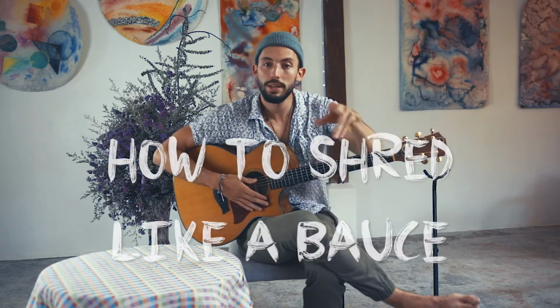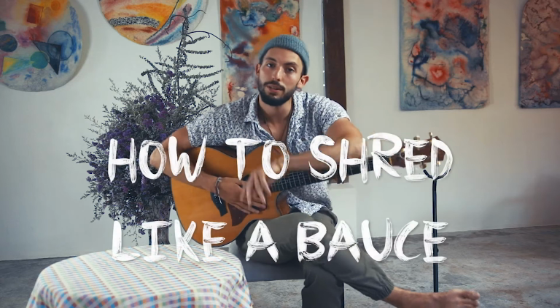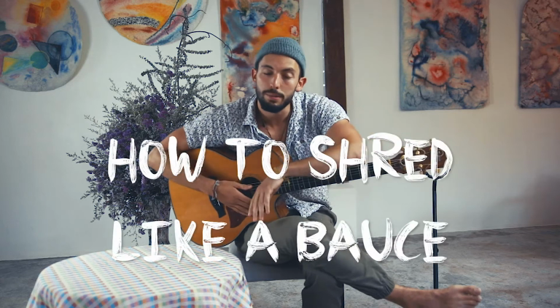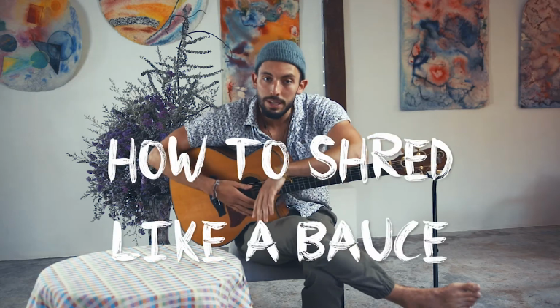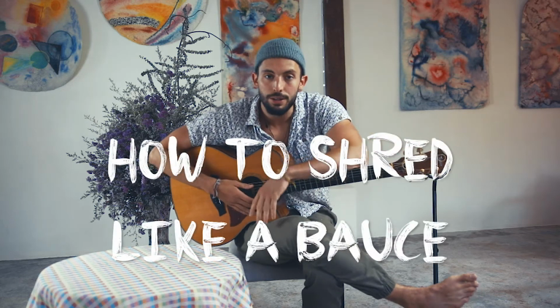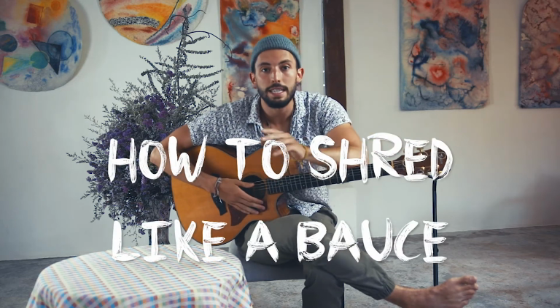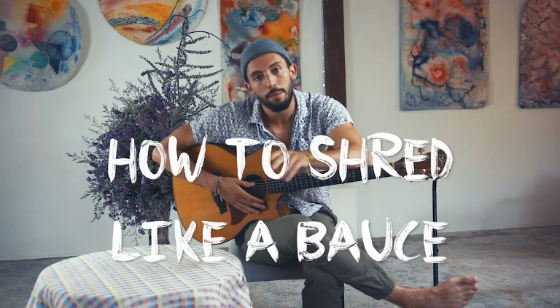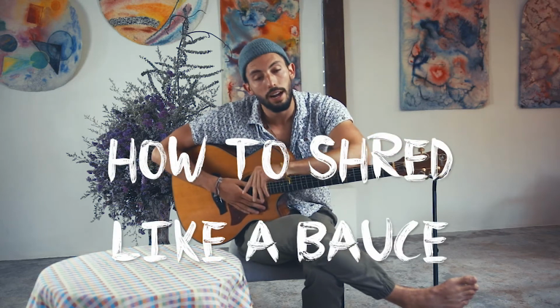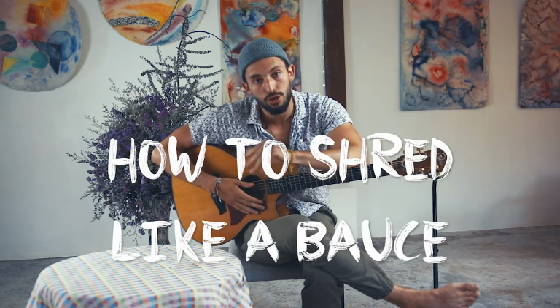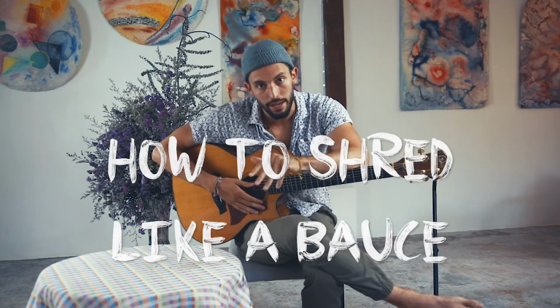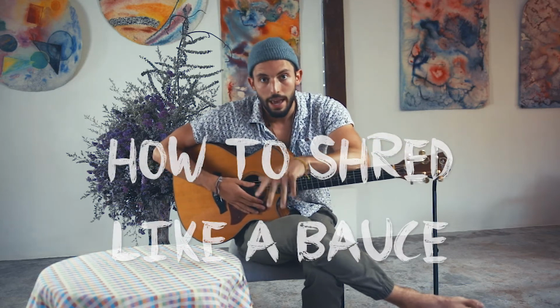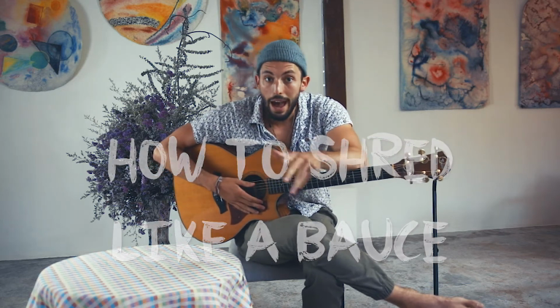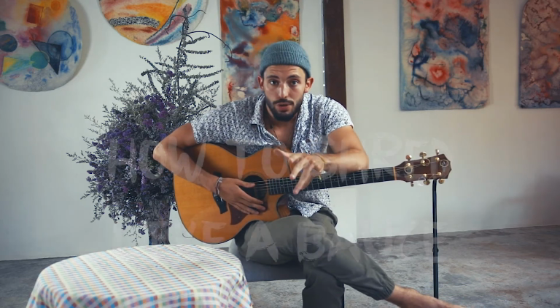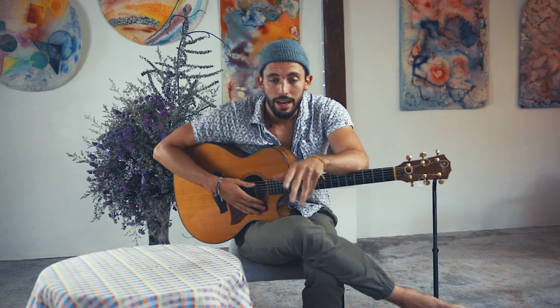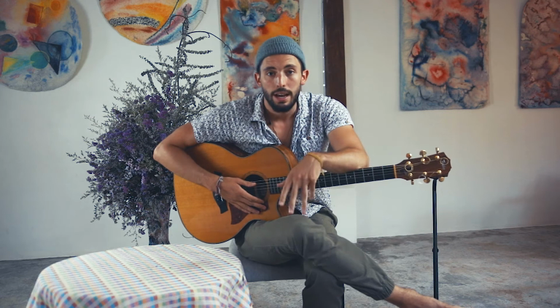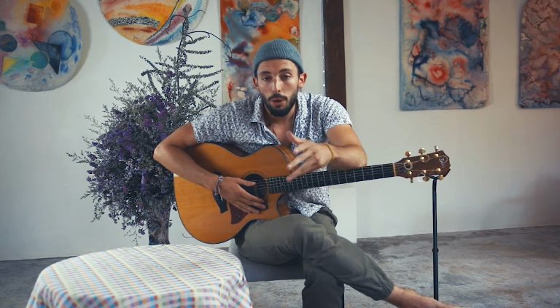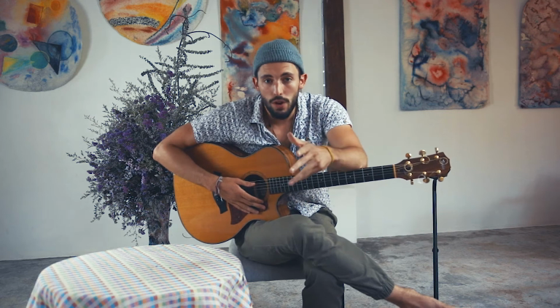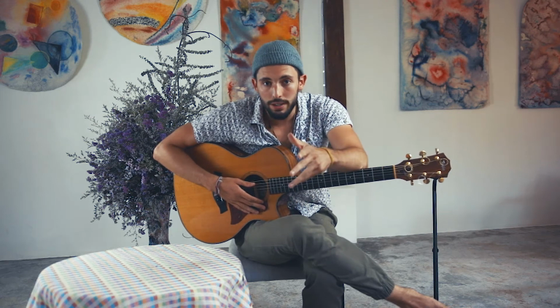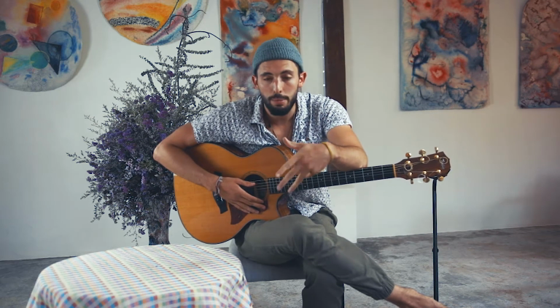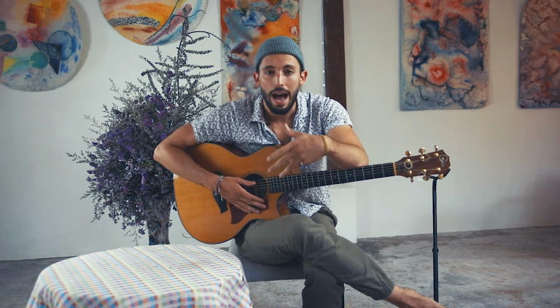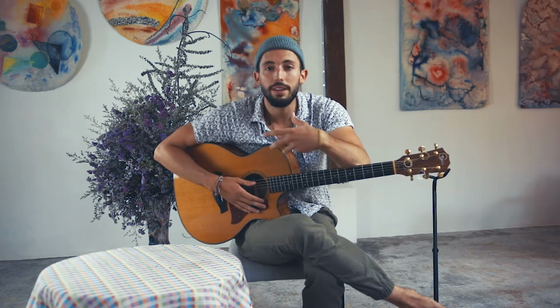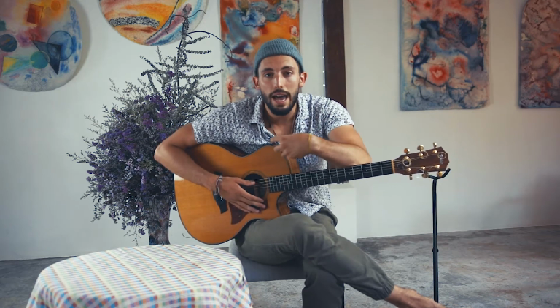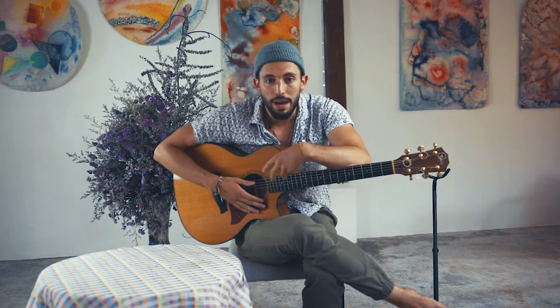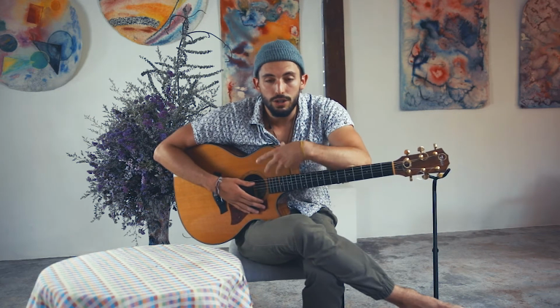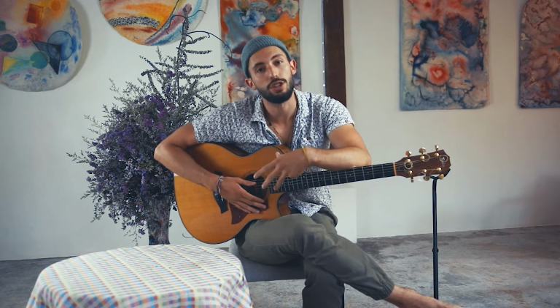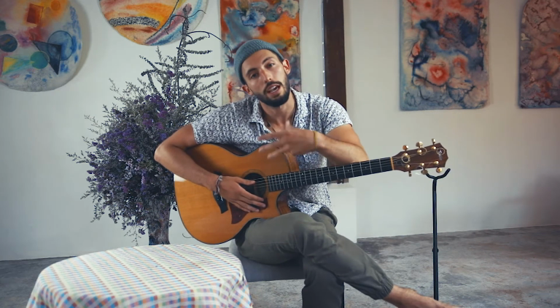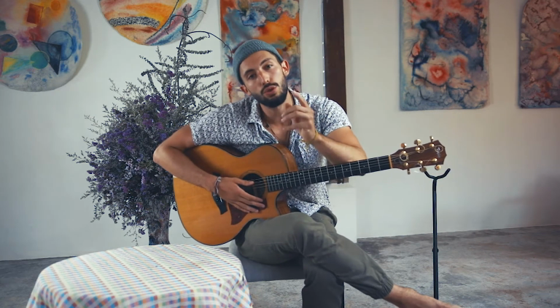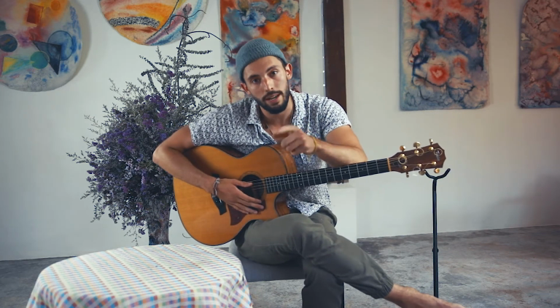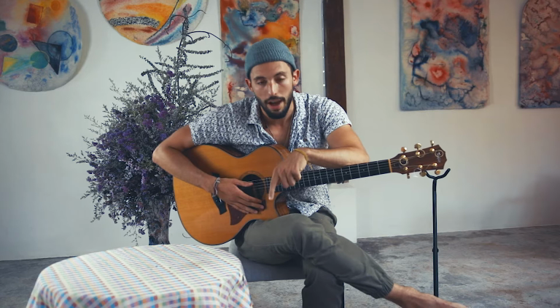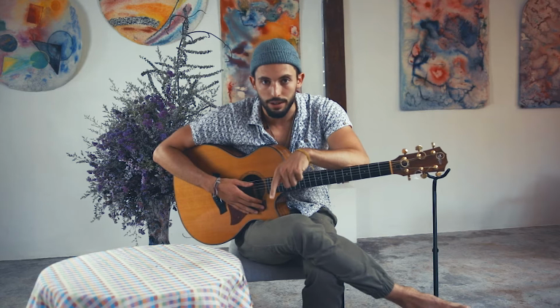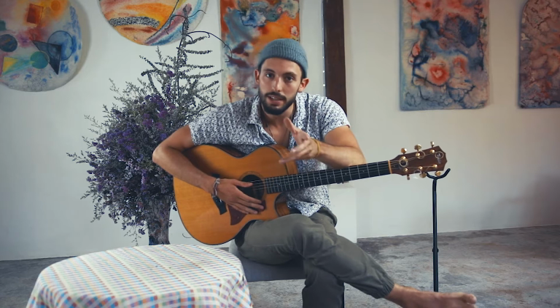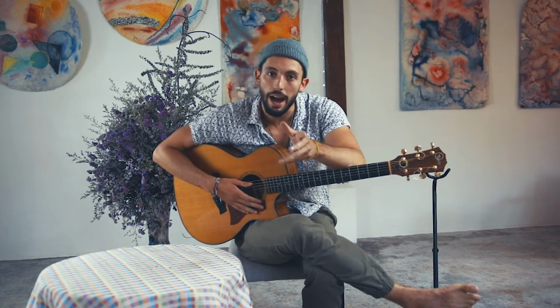What's up music nerds? My name is Spencer and today I'm going to talk about shredding and how to shred. We all want to shred on guitar, but I believe that I have the best strategy to get you shredding faster, and let me tell you how.